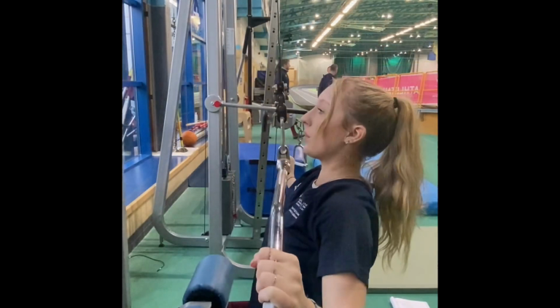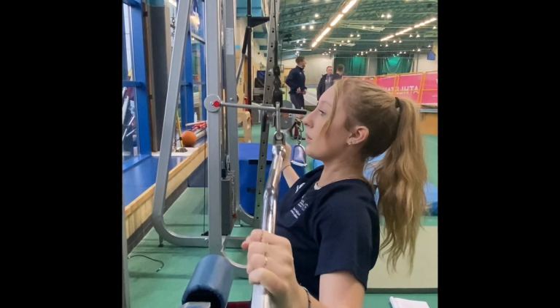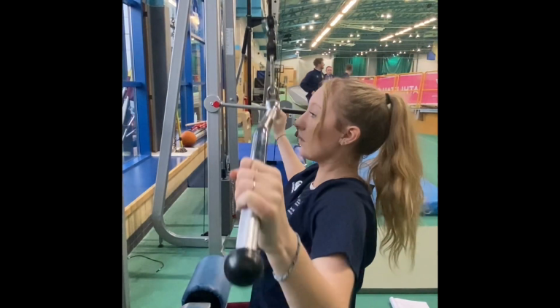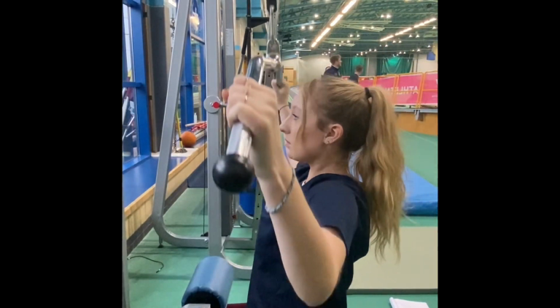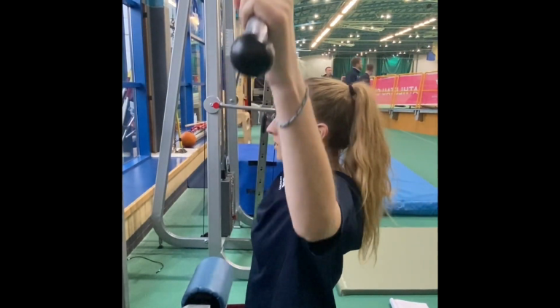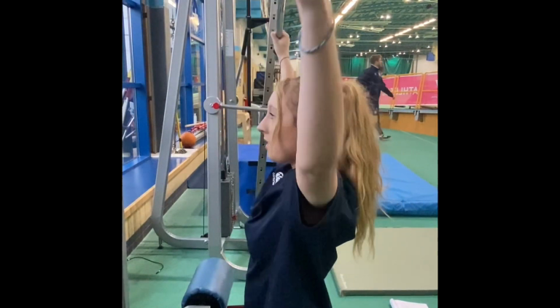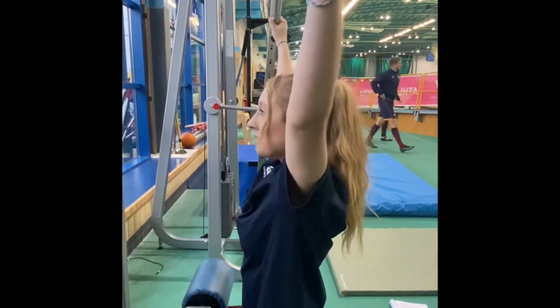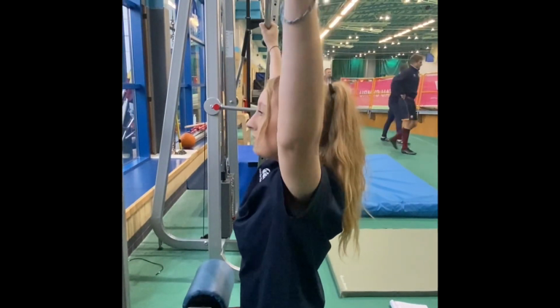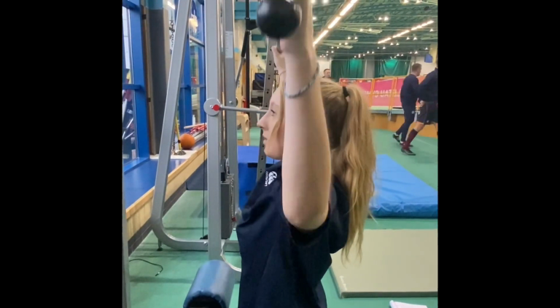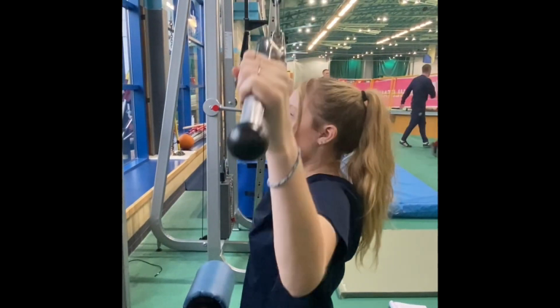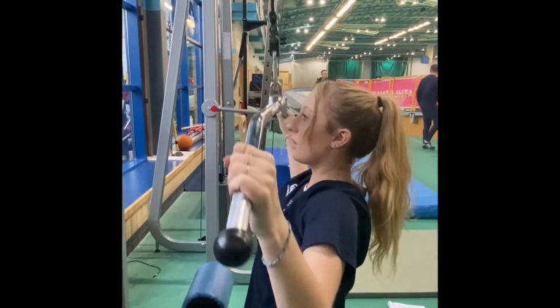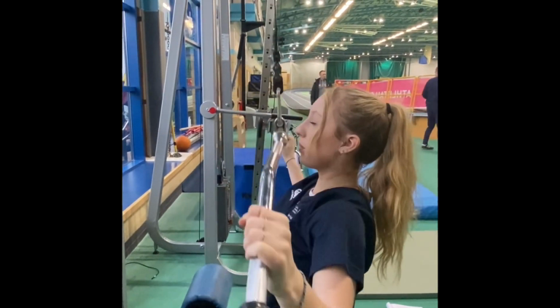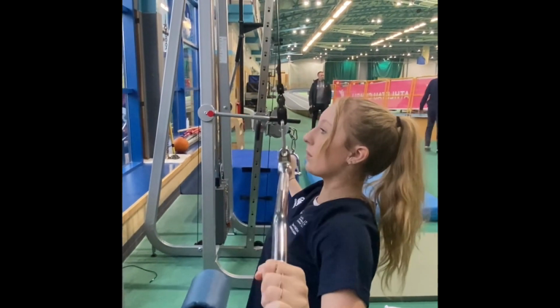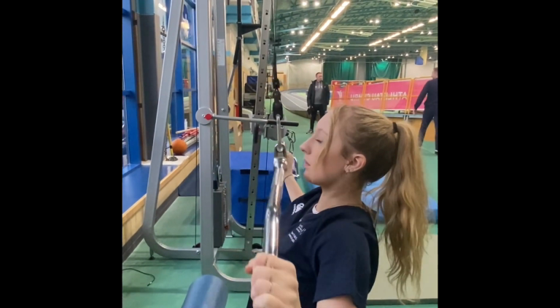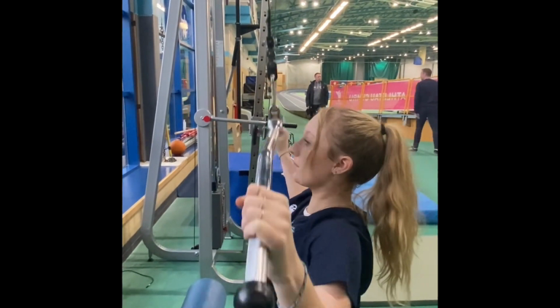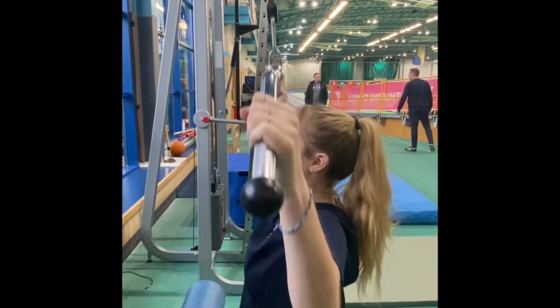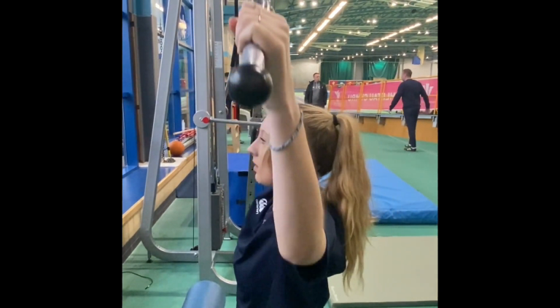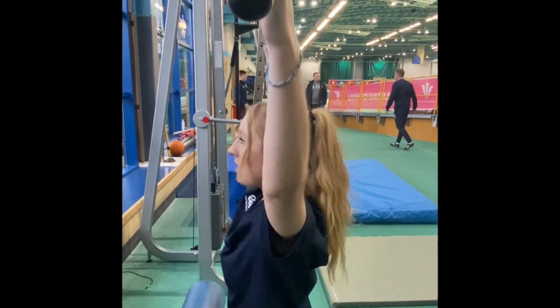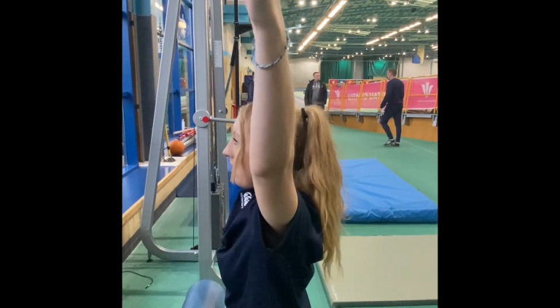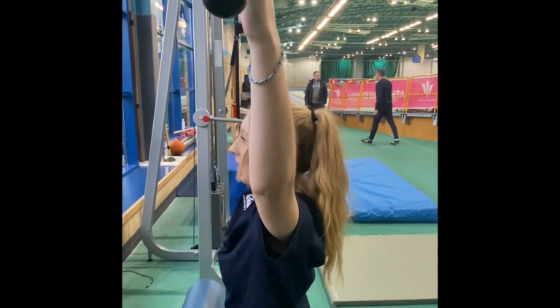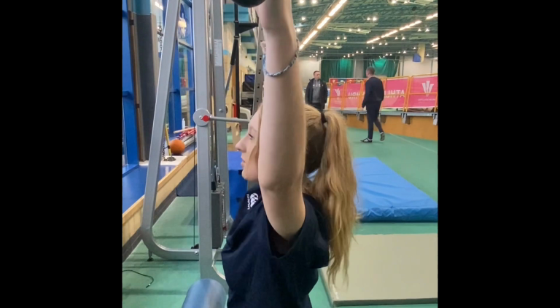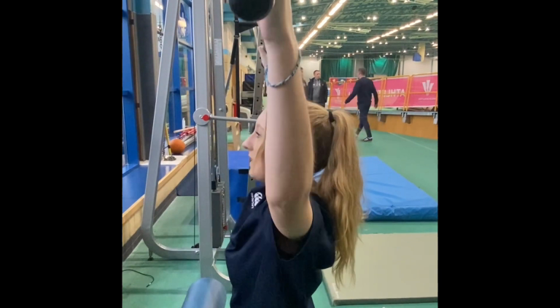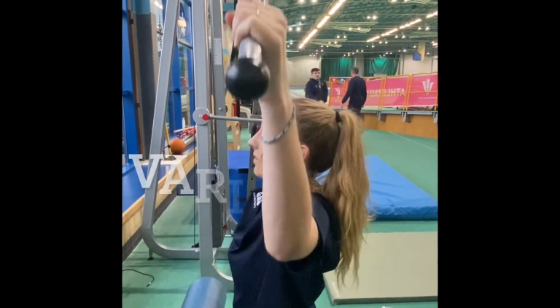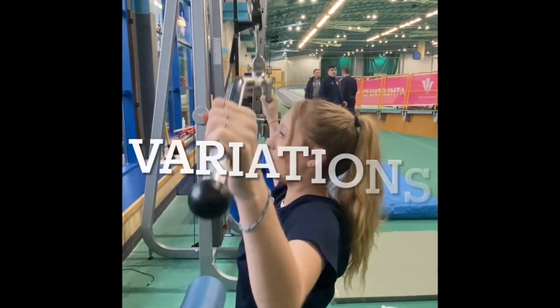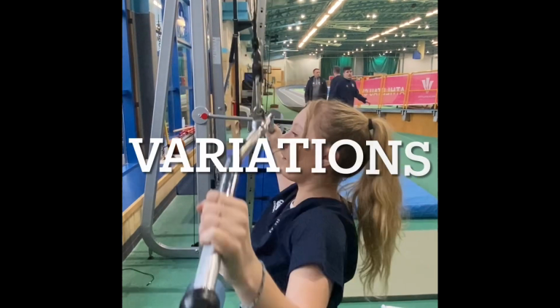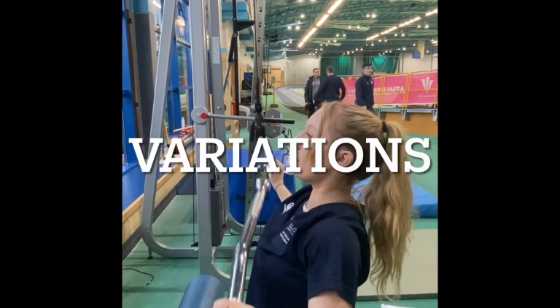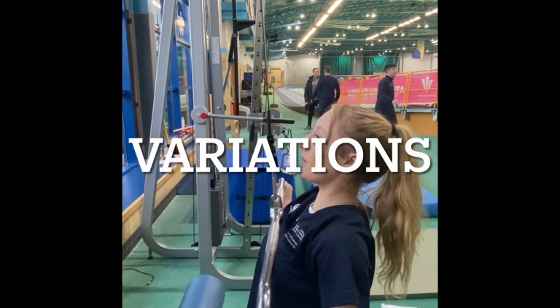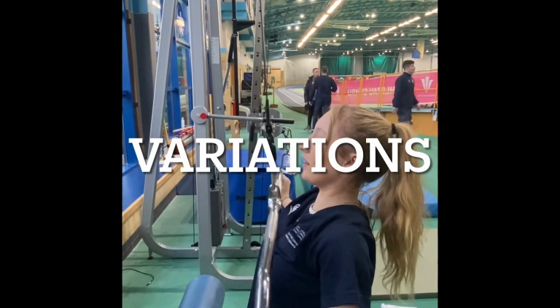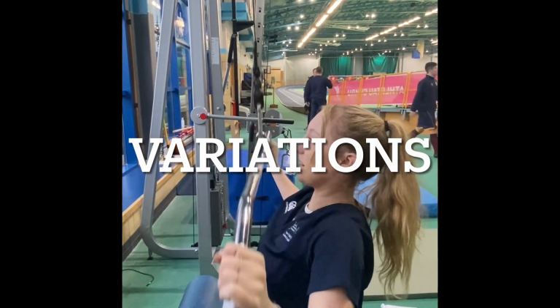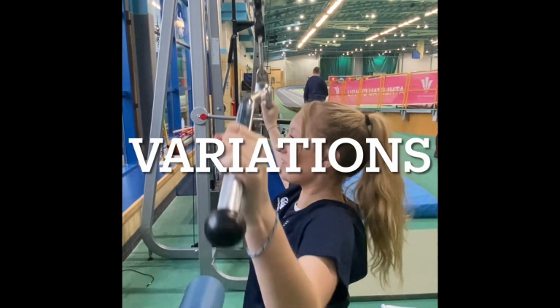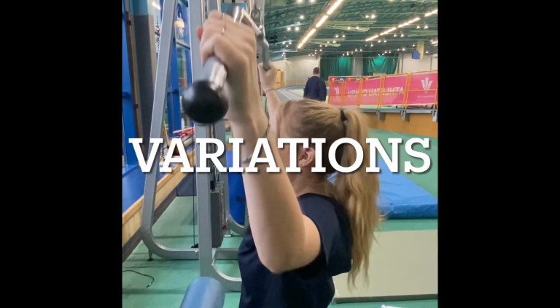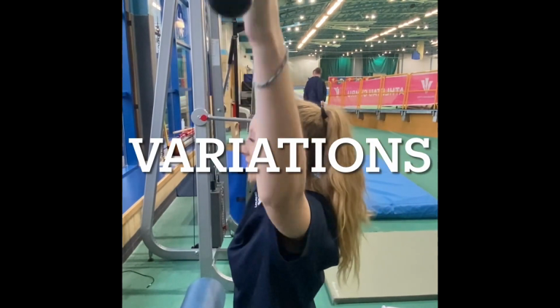Control the bar back up, inhaling. Go all the way up until your elbows are fully extended.